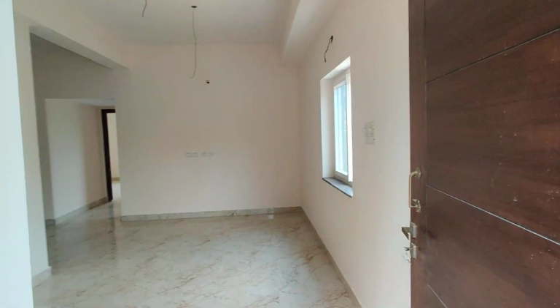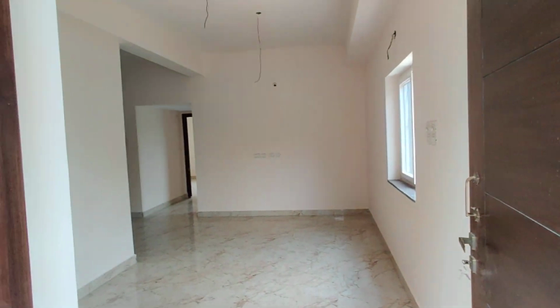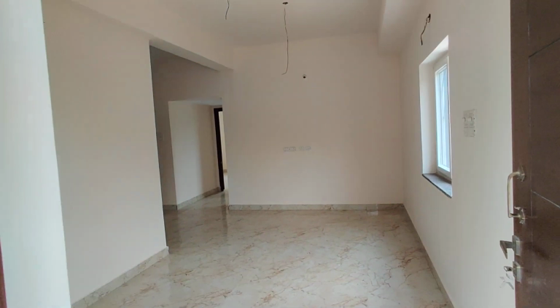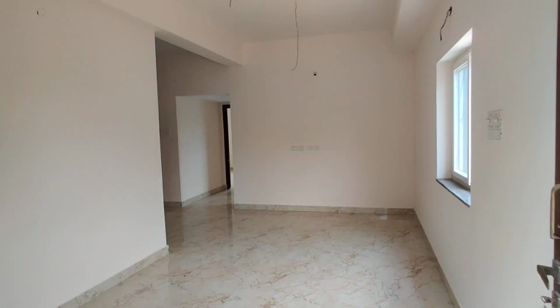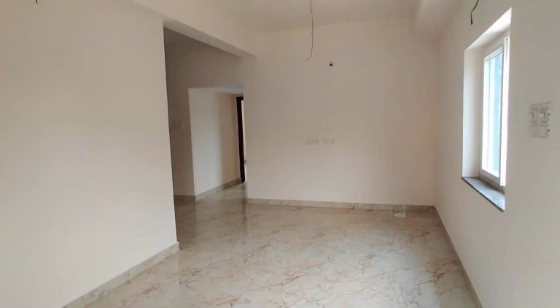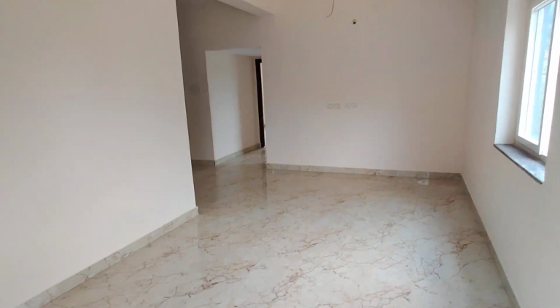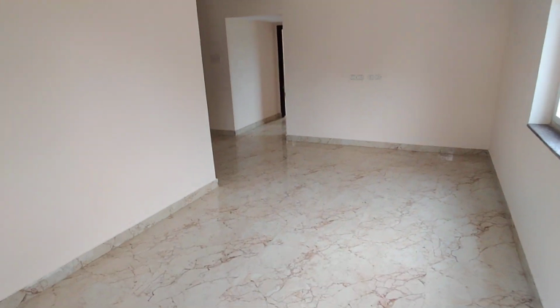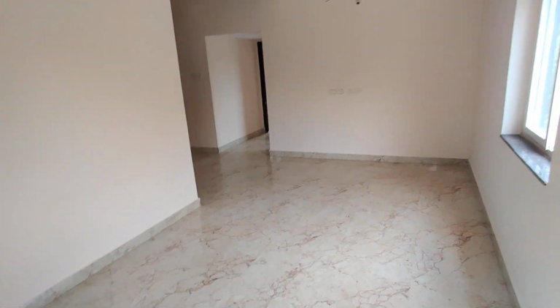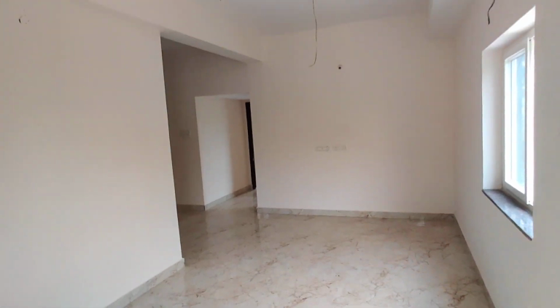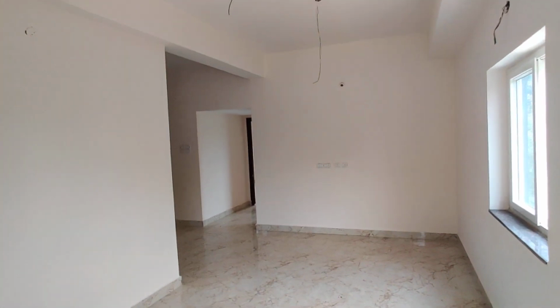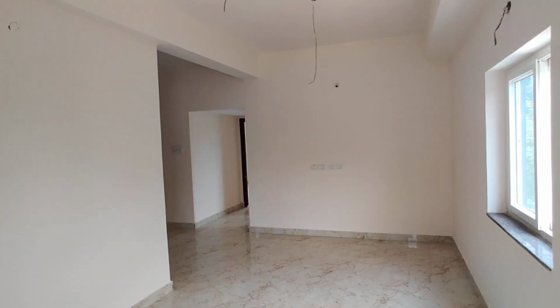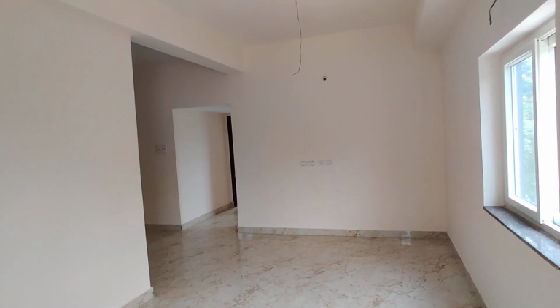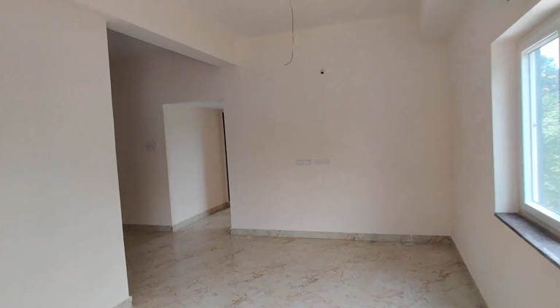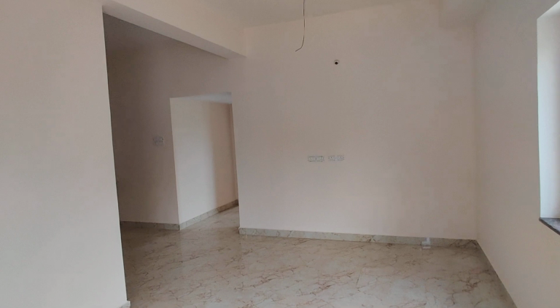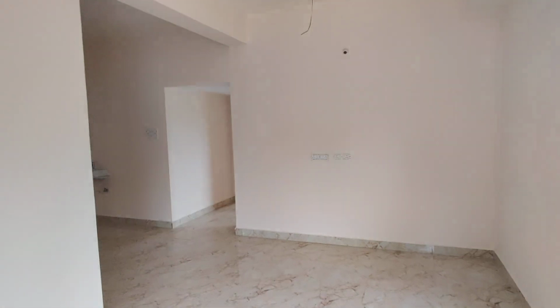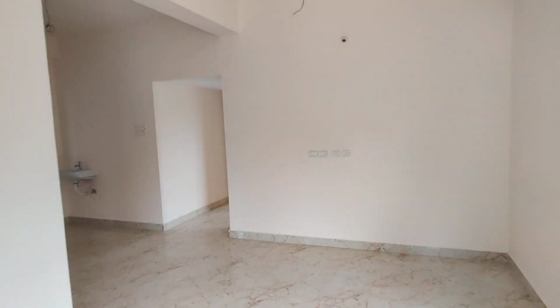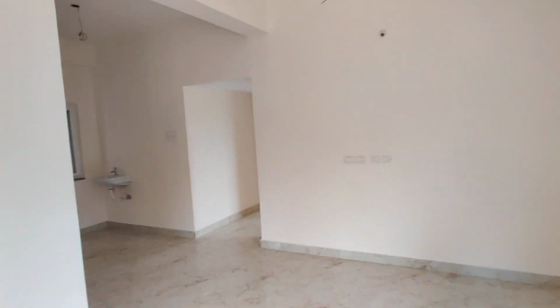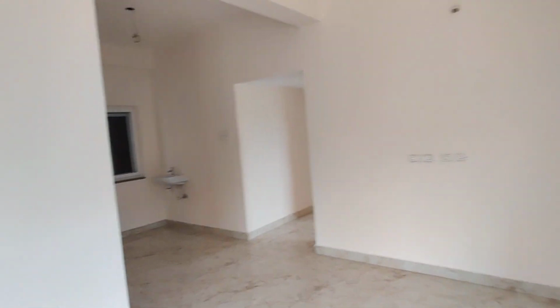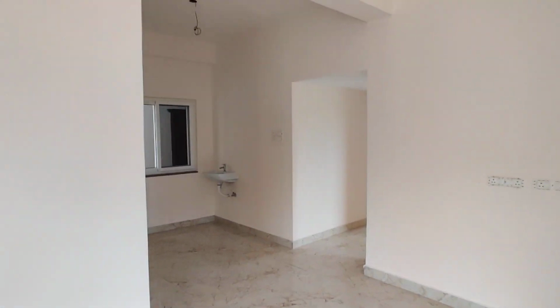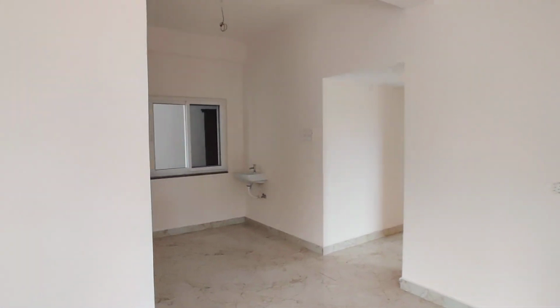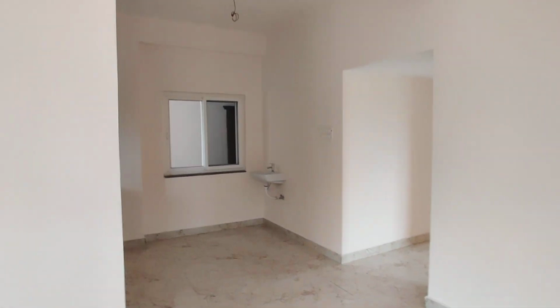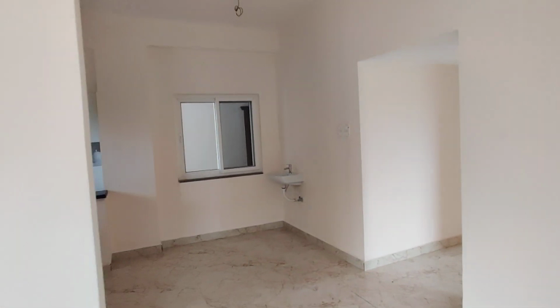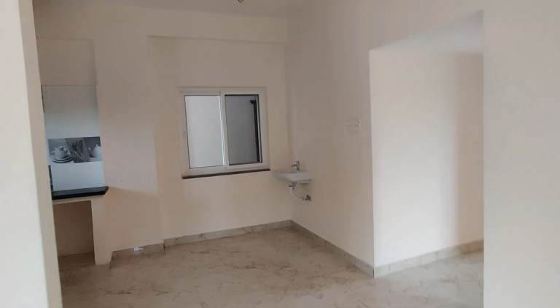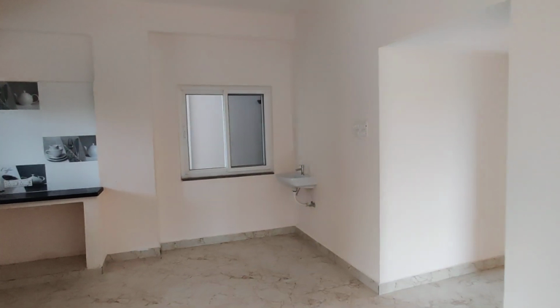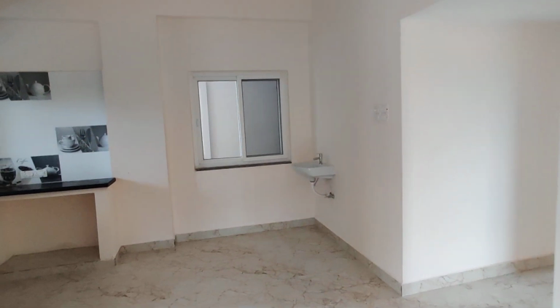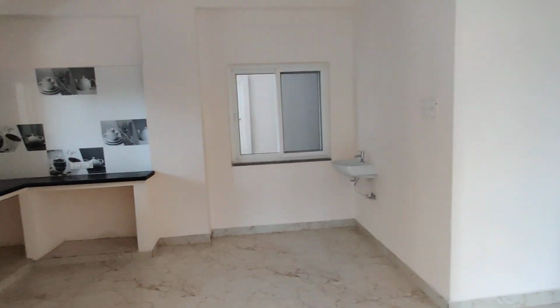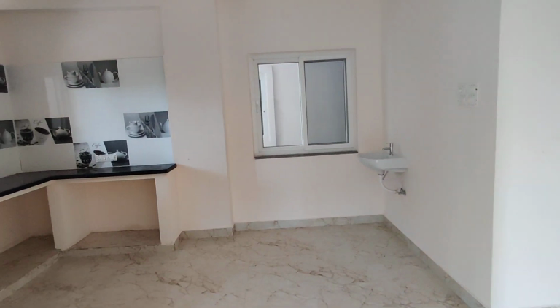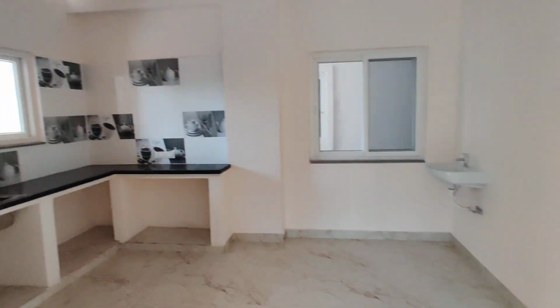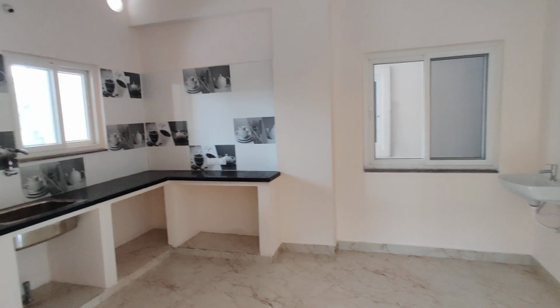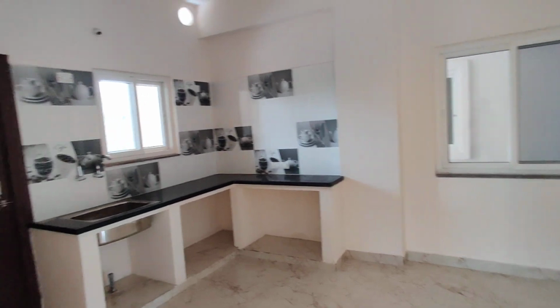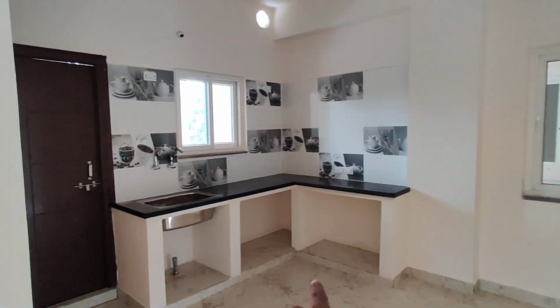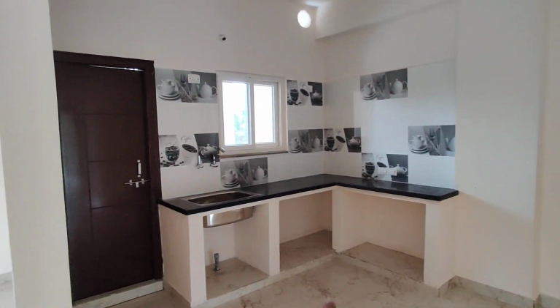This is the entrance leading into the hall. And this is the dining area. And this is the kitchen.